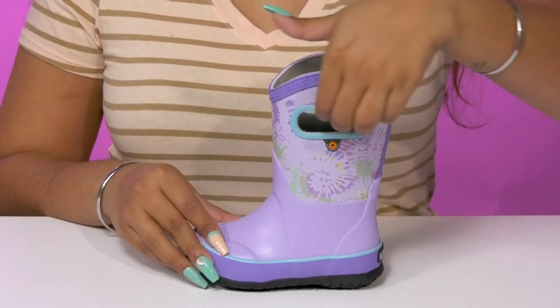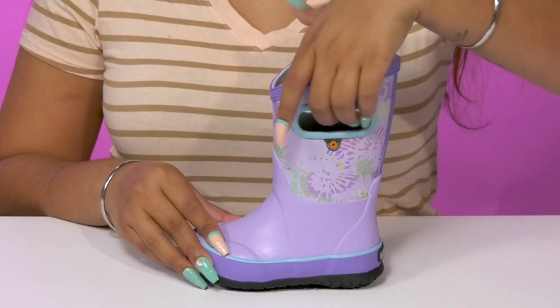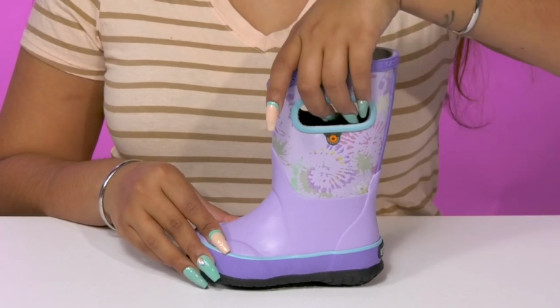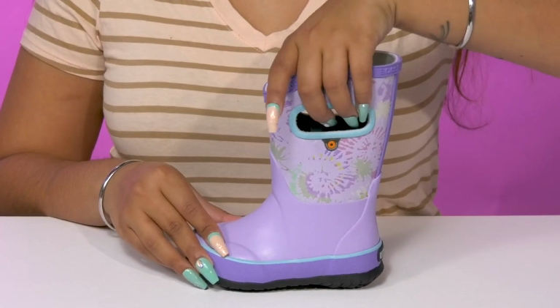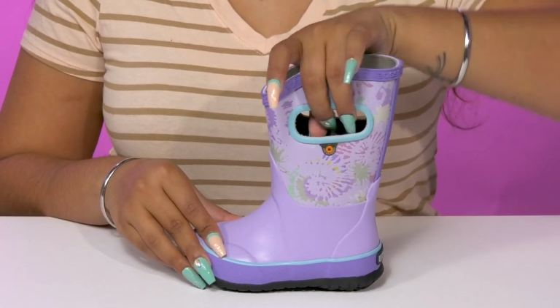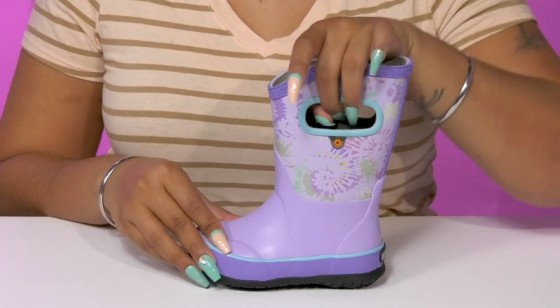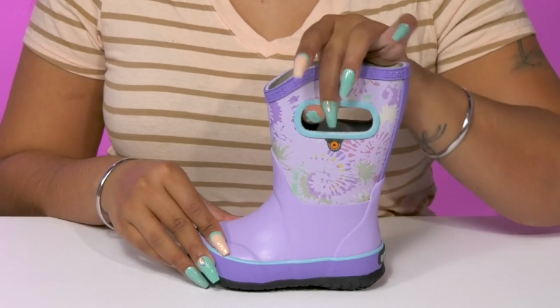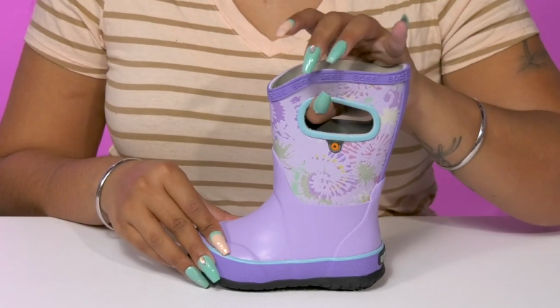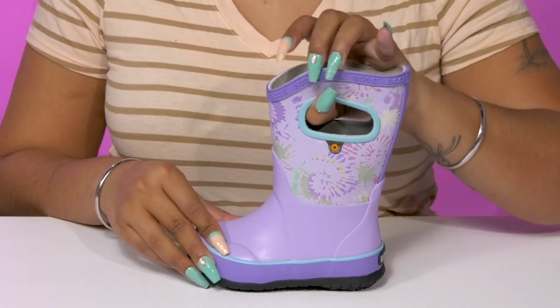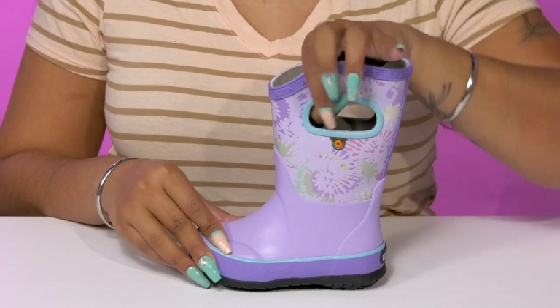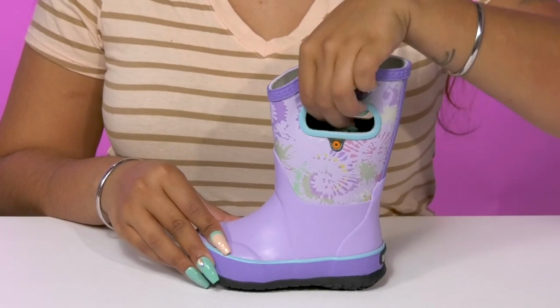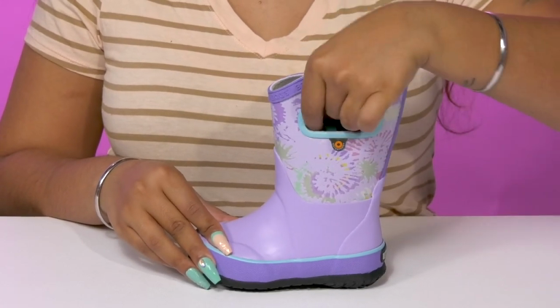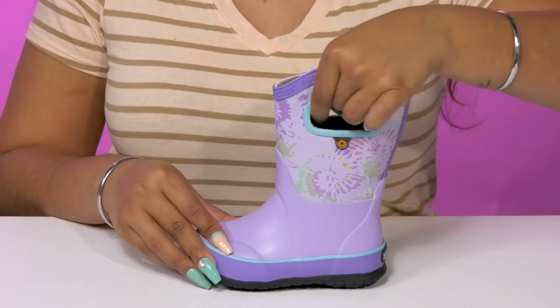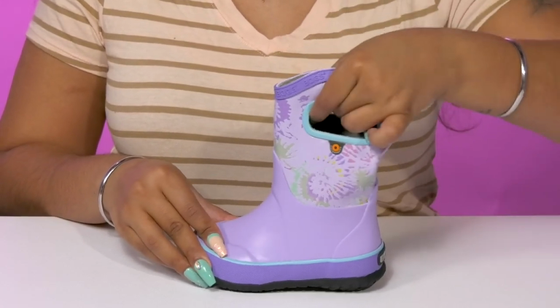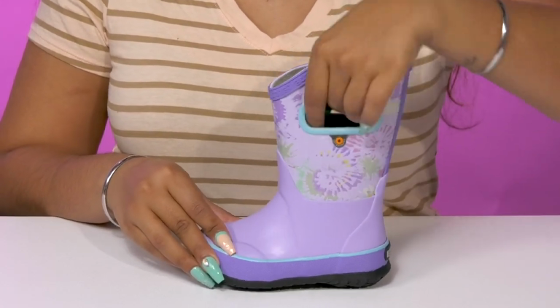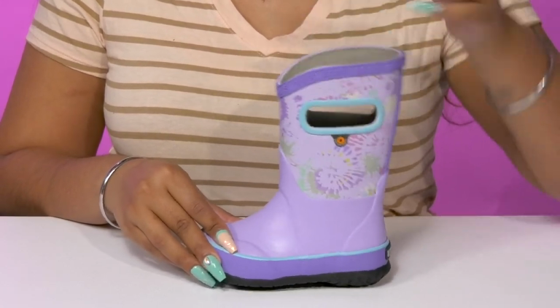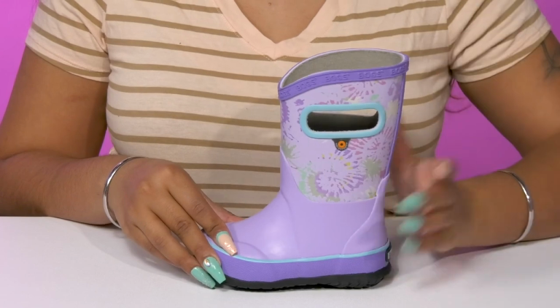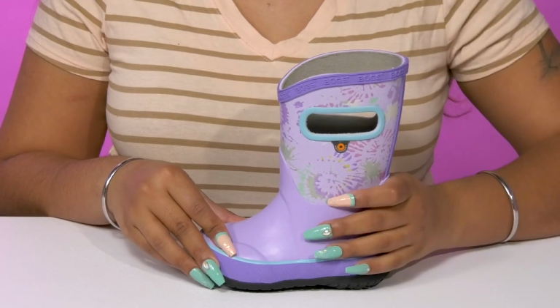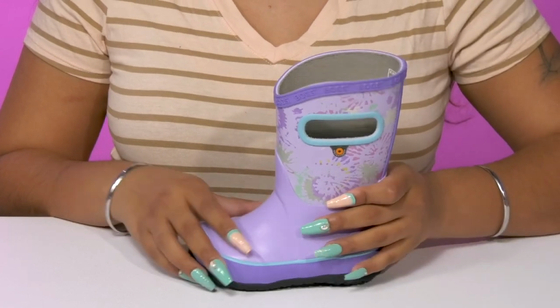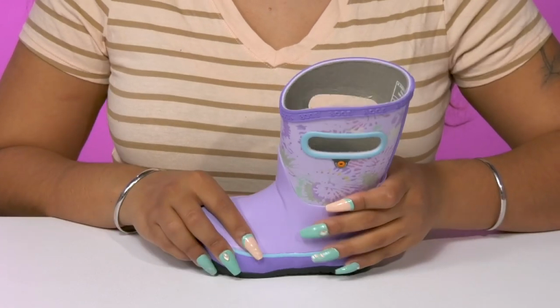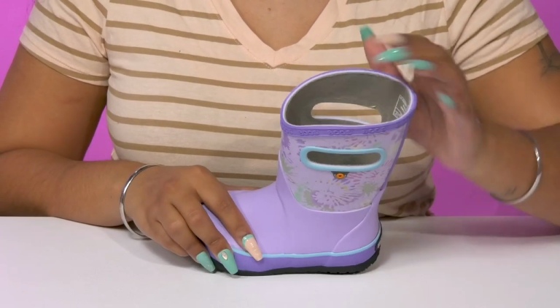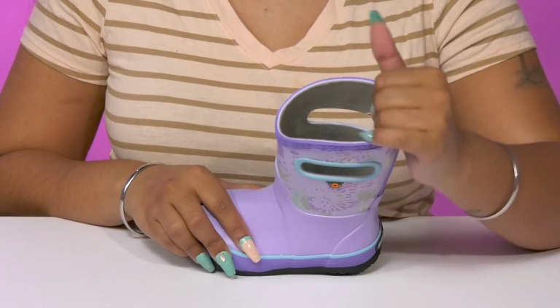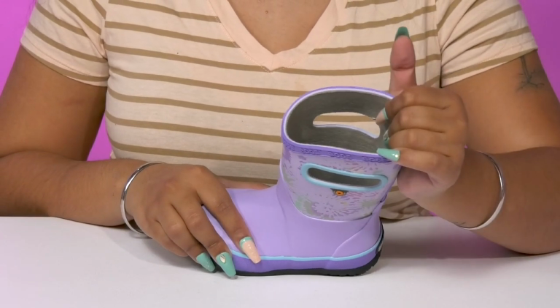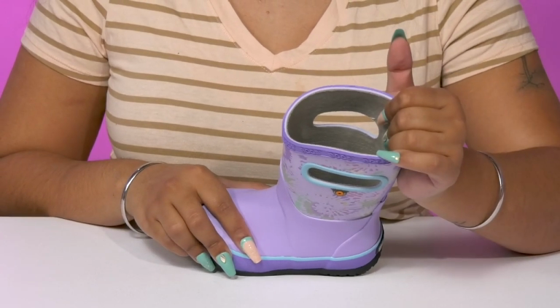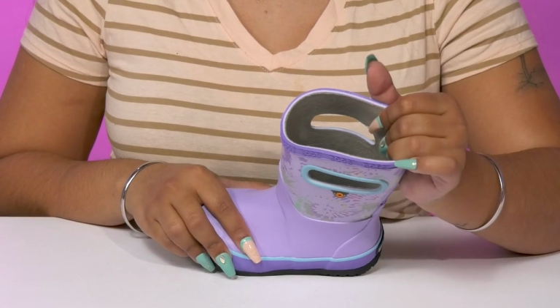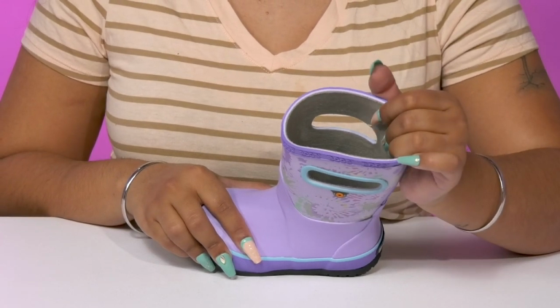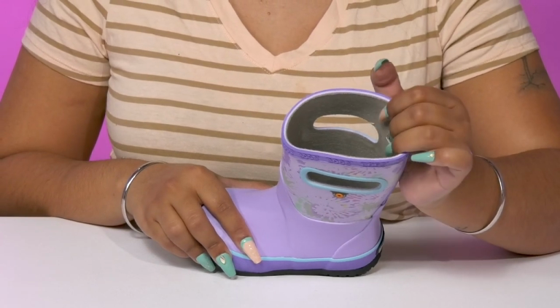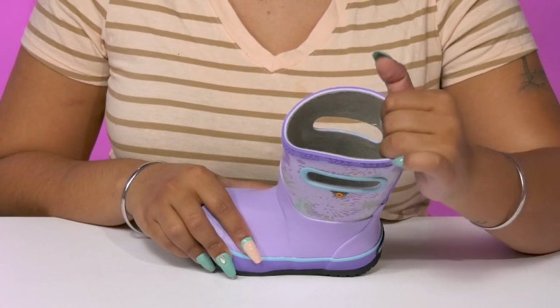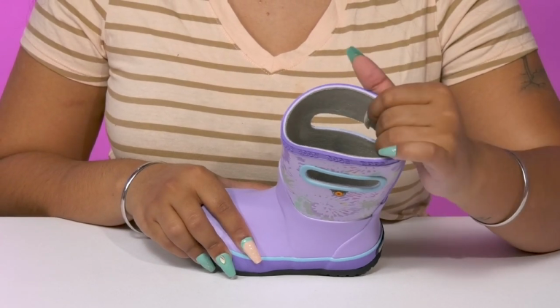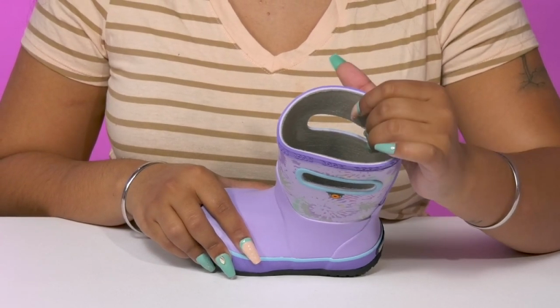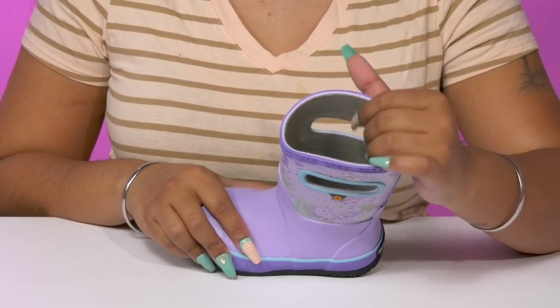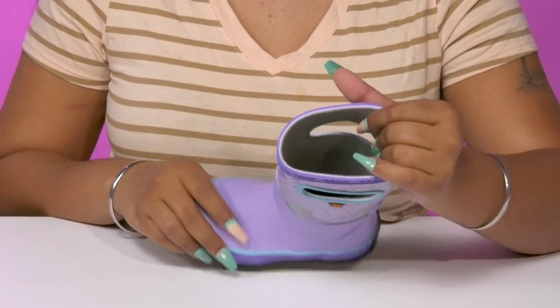There are cuts on either side of the shaft allowing them to easily pull these on, with a super soft lining inside giving them a cozy feeling.